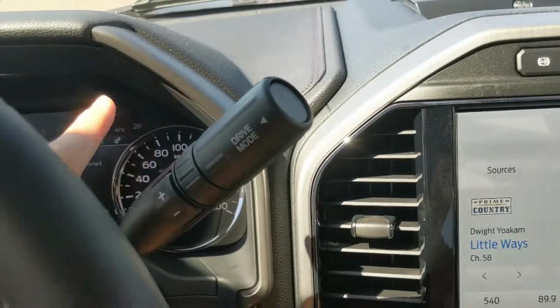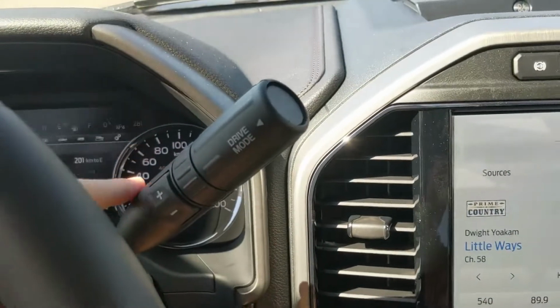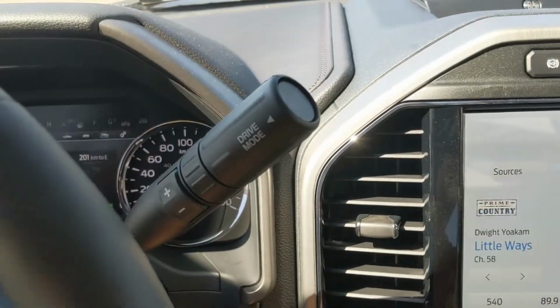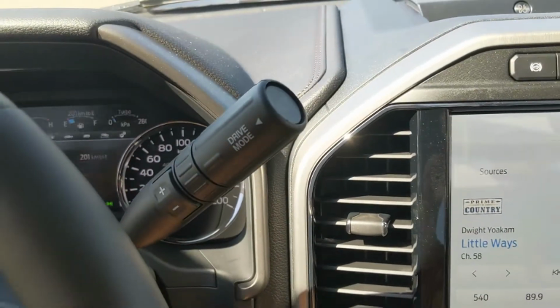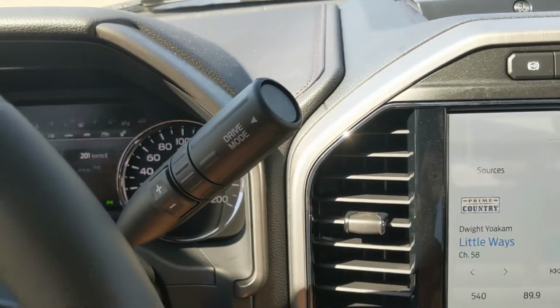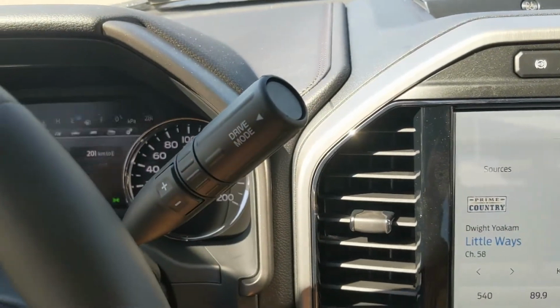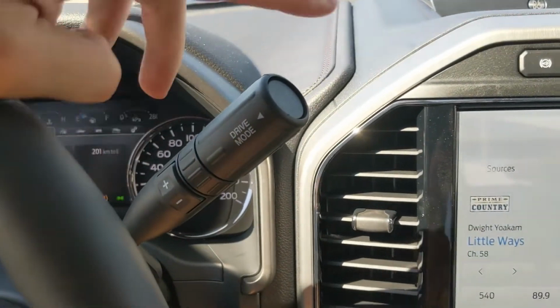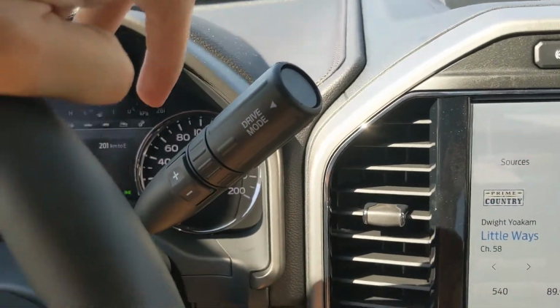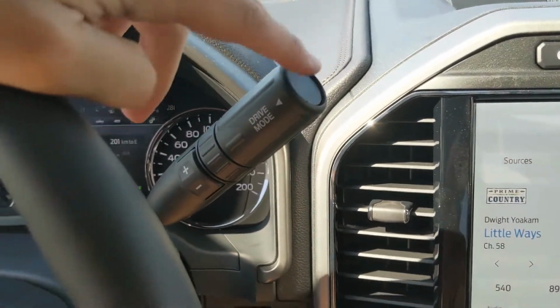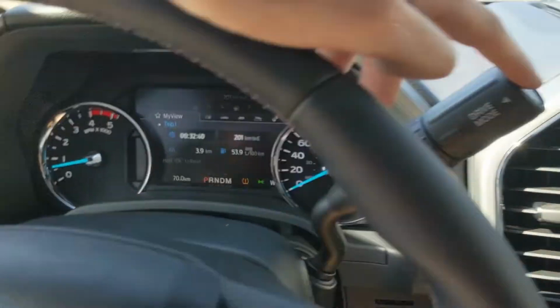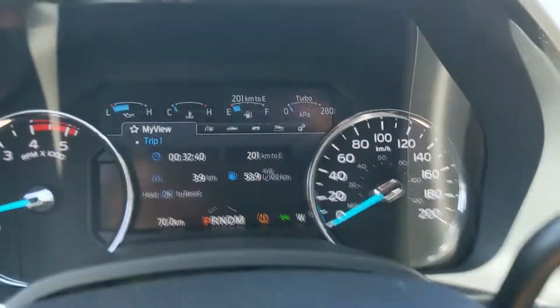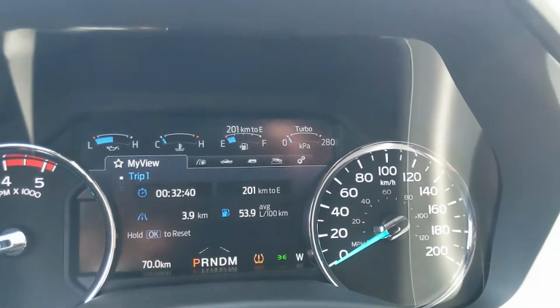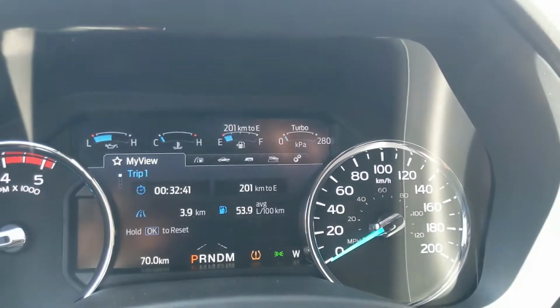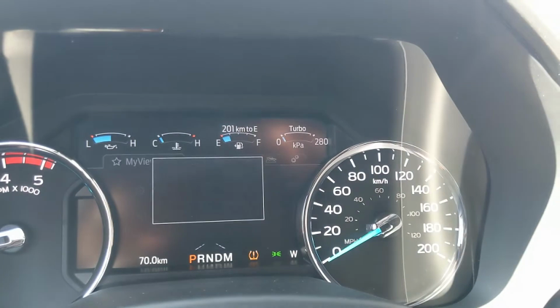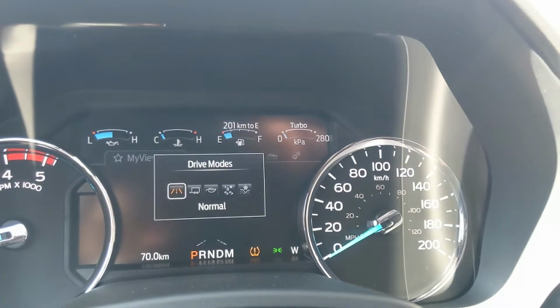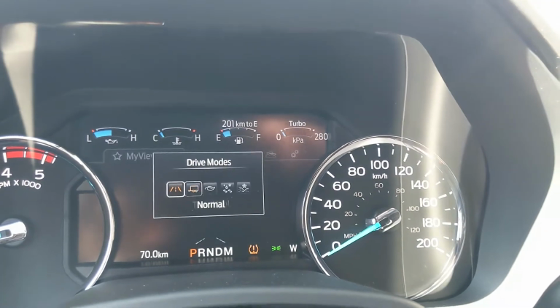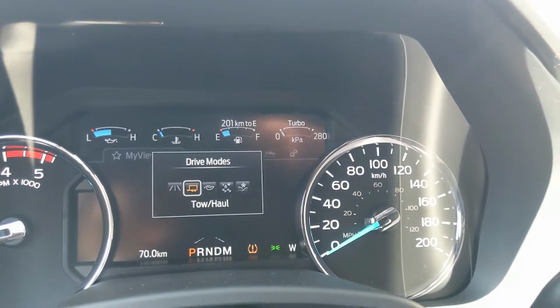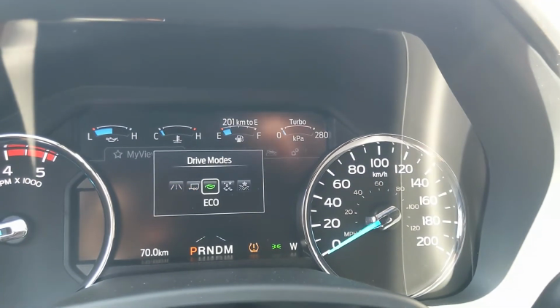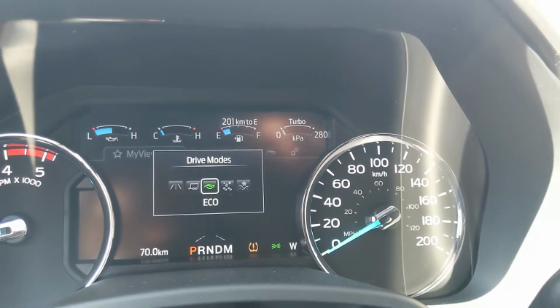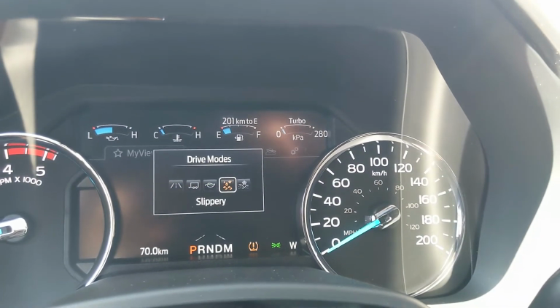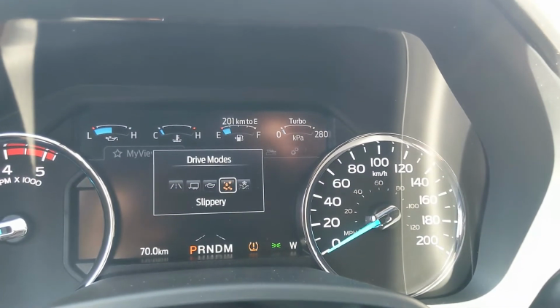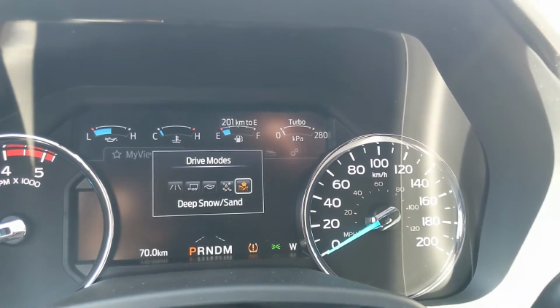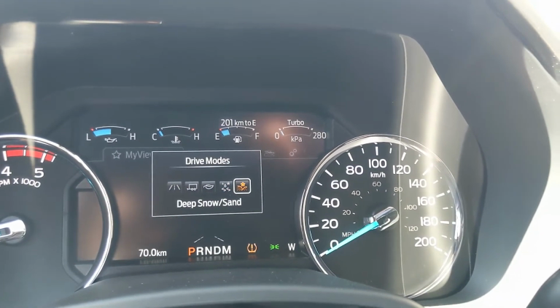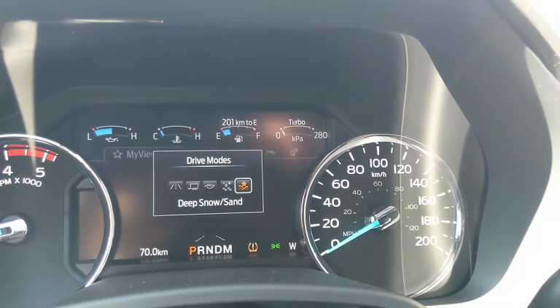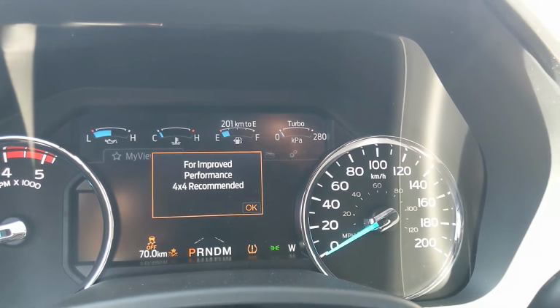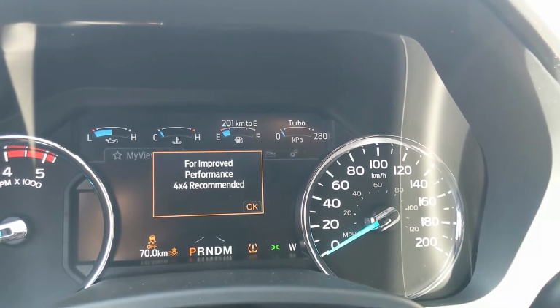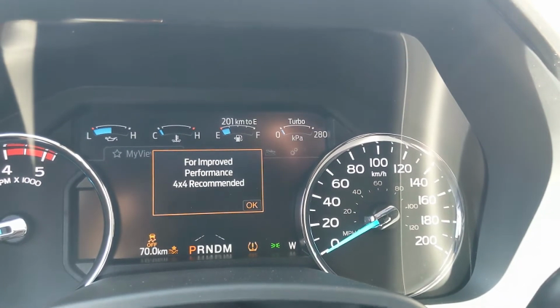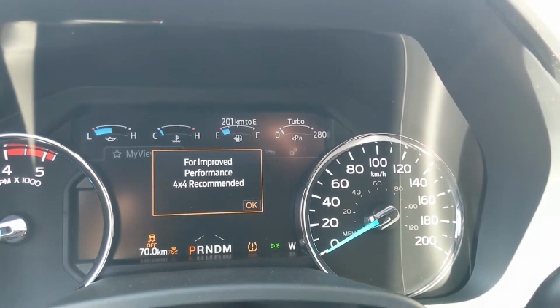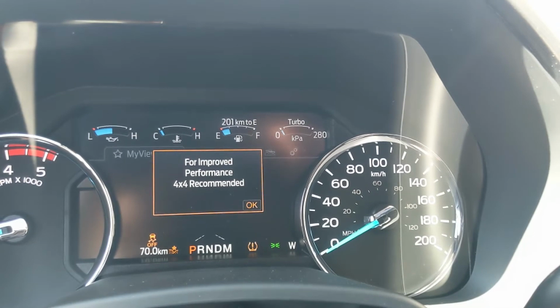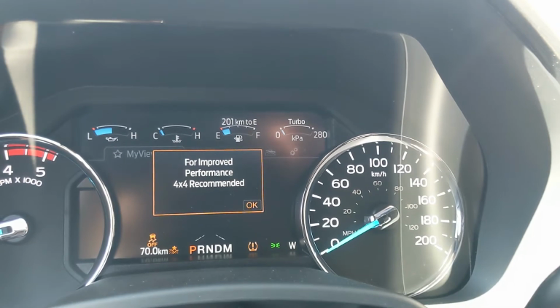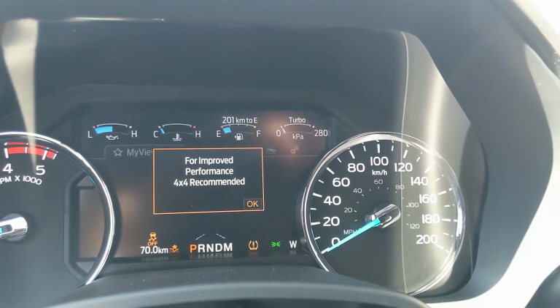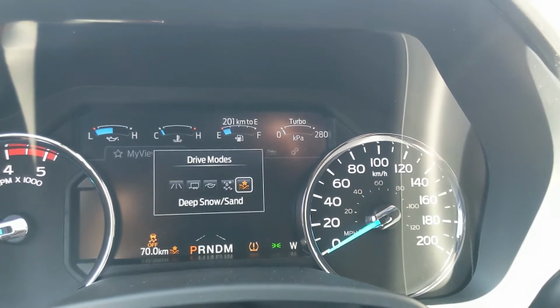Looking at your column shifter, it does have SelectShift so you can manually shift through your gears, as well as a drive mode selector for normal, tow/haul, eco, slippery, and deep snow/sand, so you can customize your driving experience.